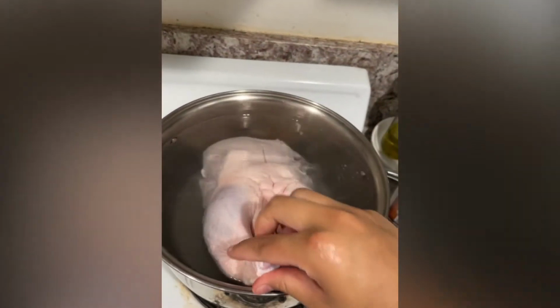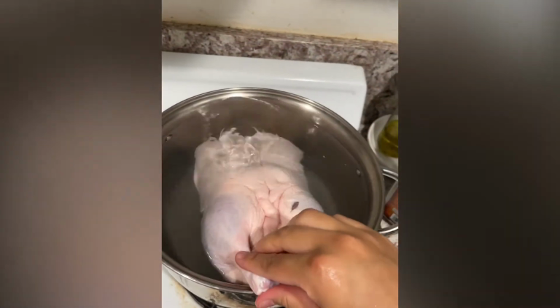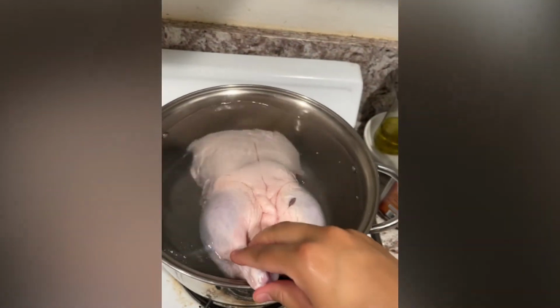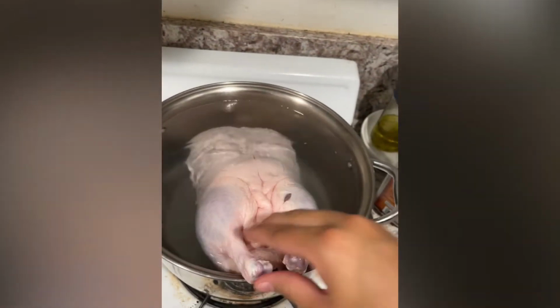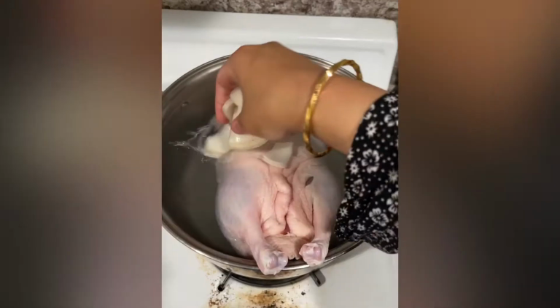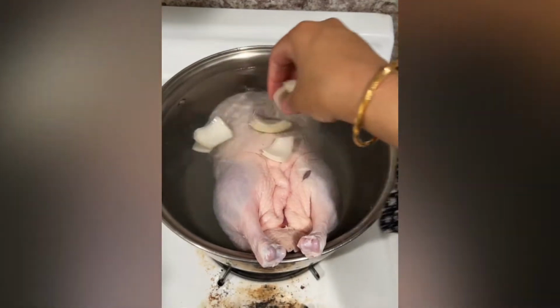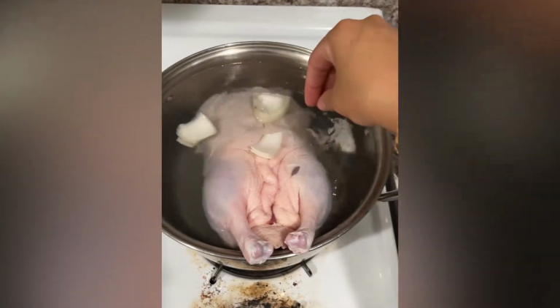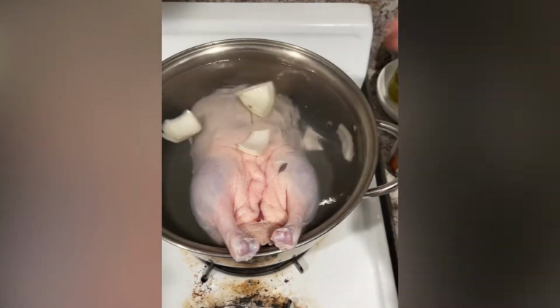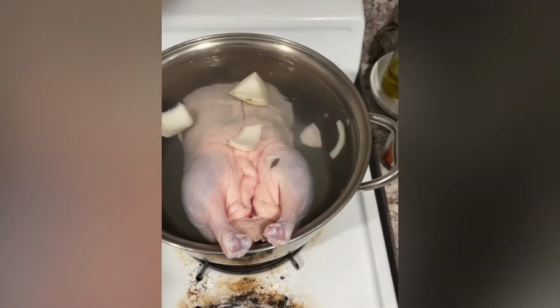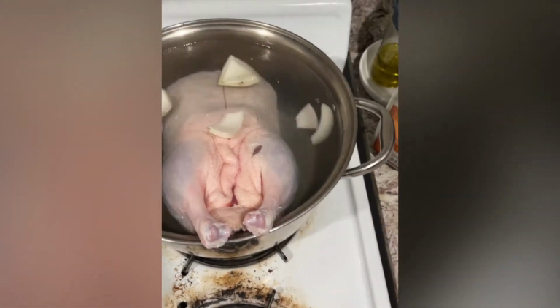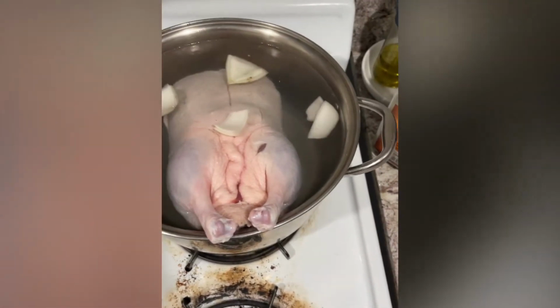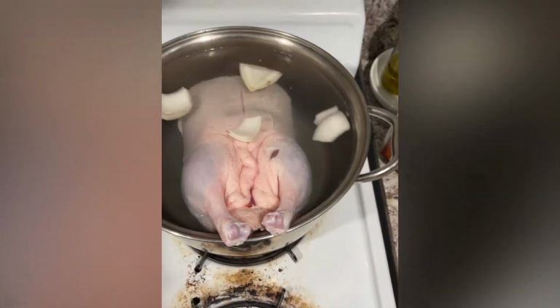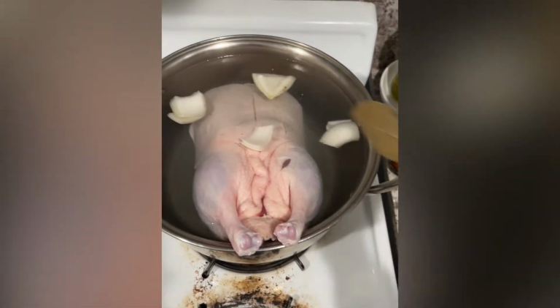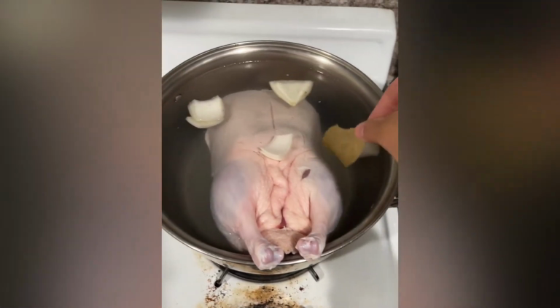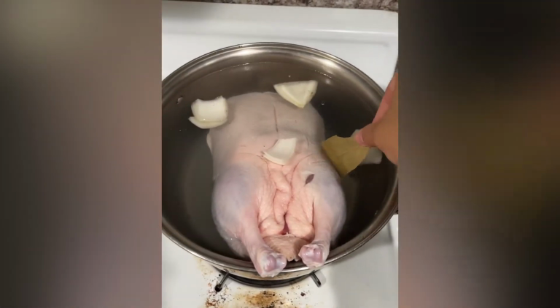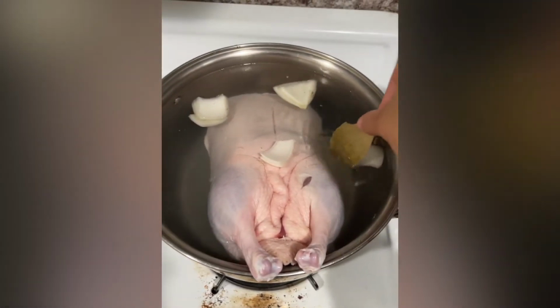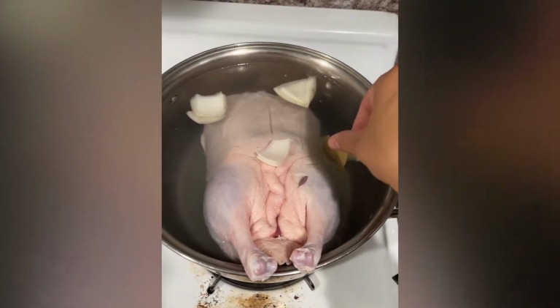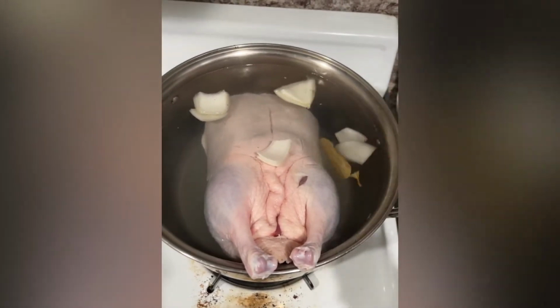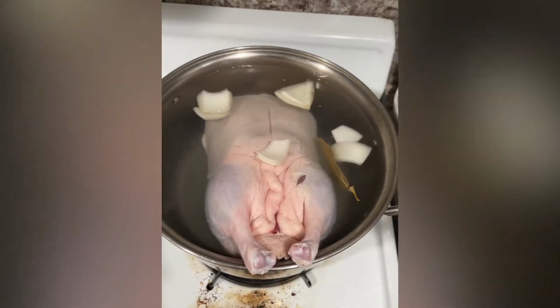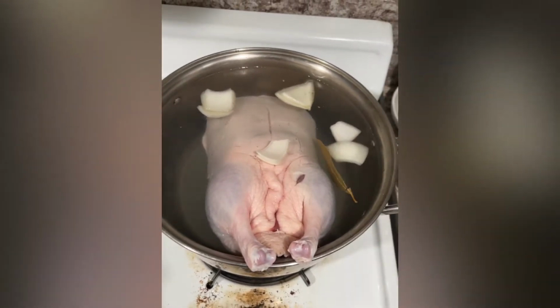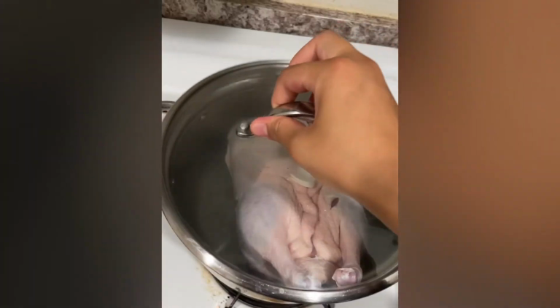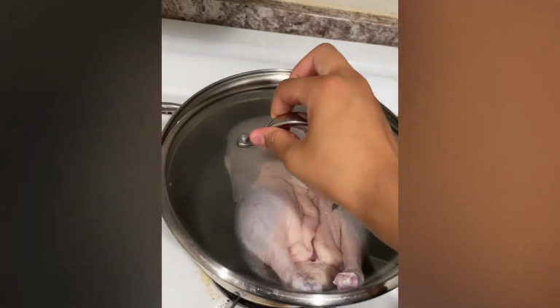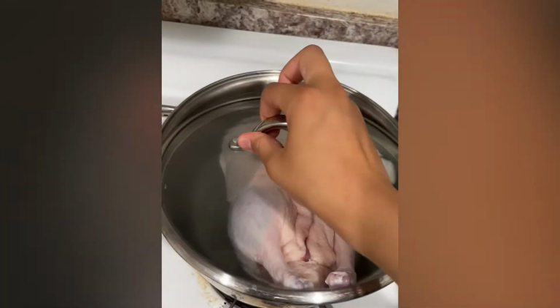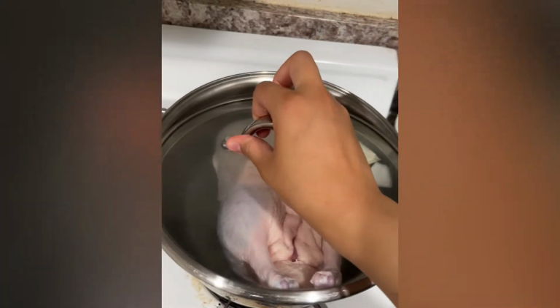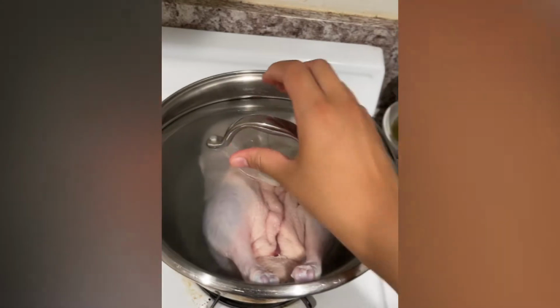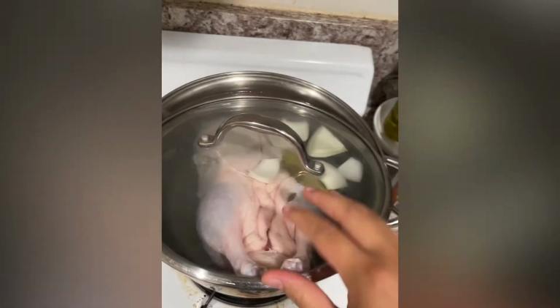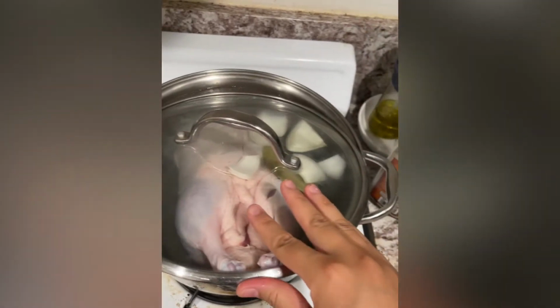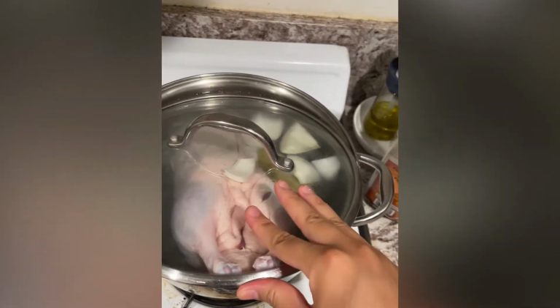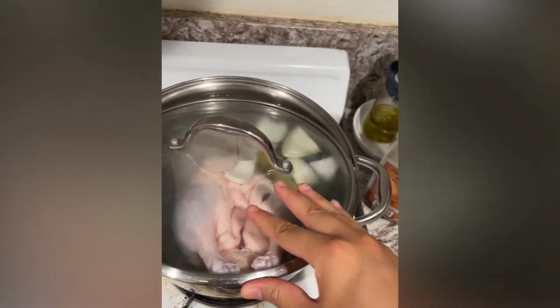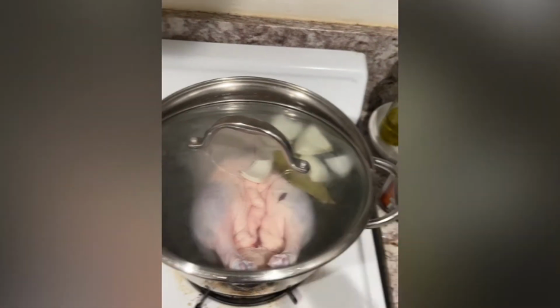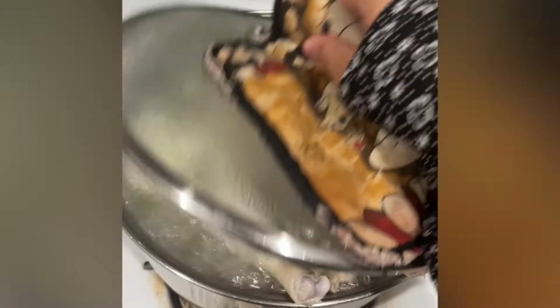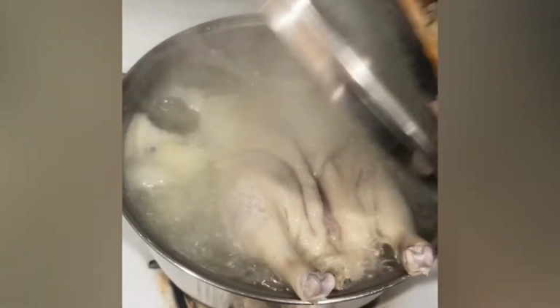Once you add your duck in the boiling water, you're gonna put half an onion and a bay leaf, then go ahead and cover it up and wait for it to boil.